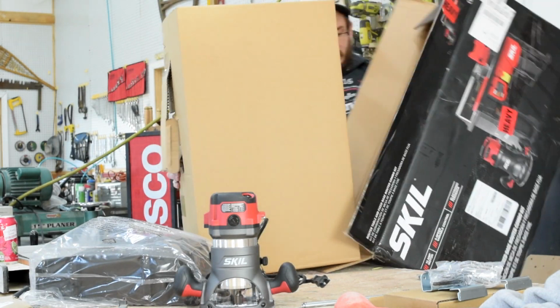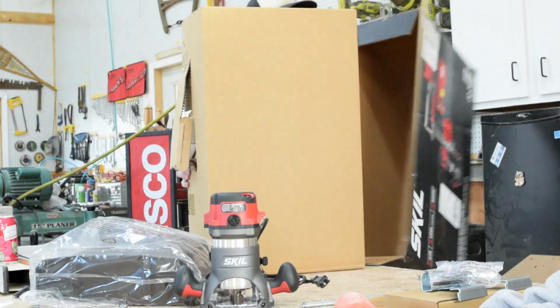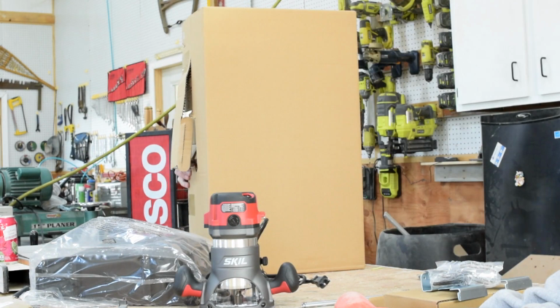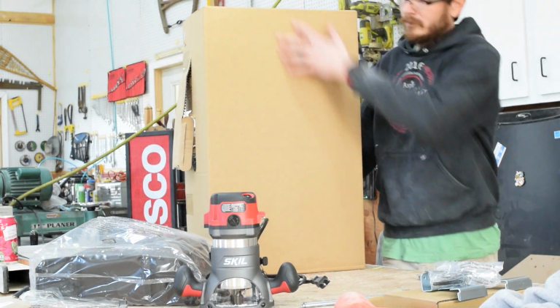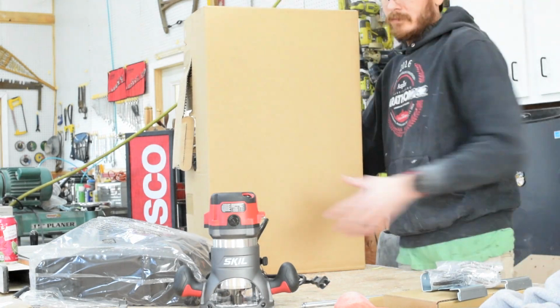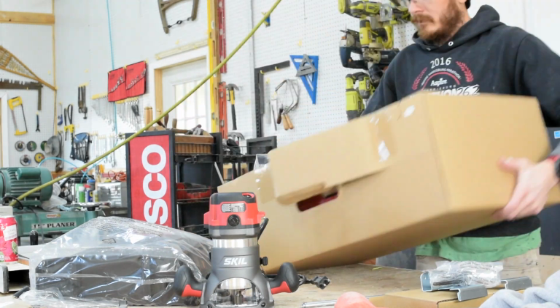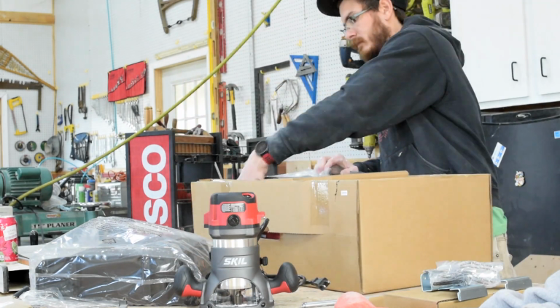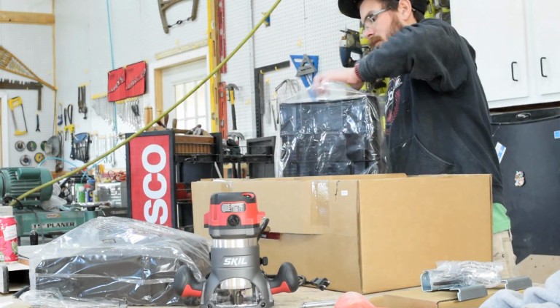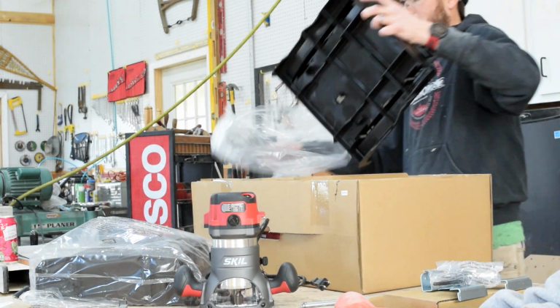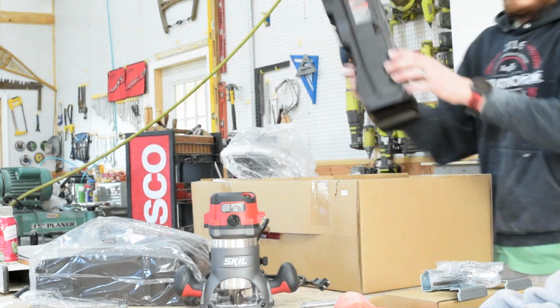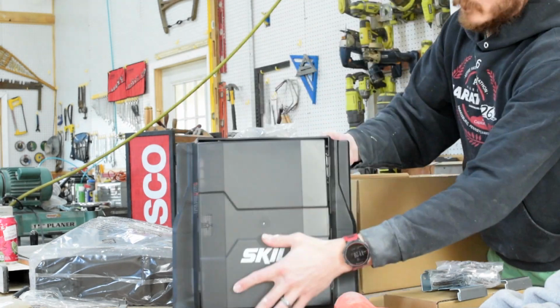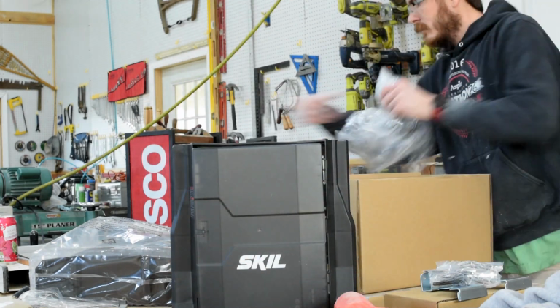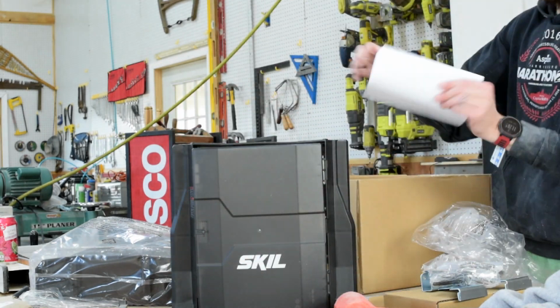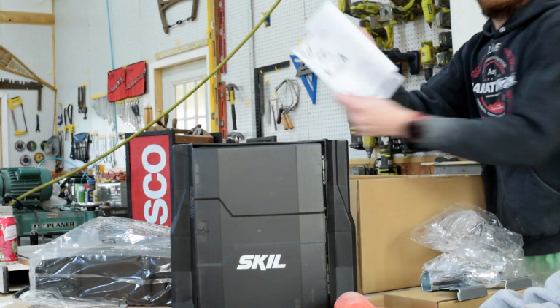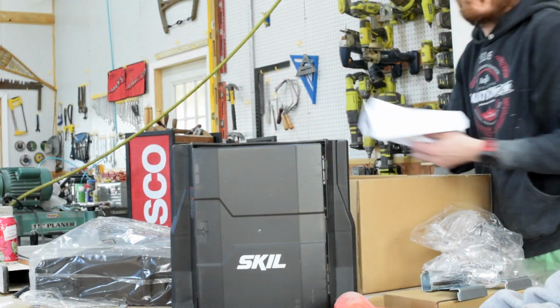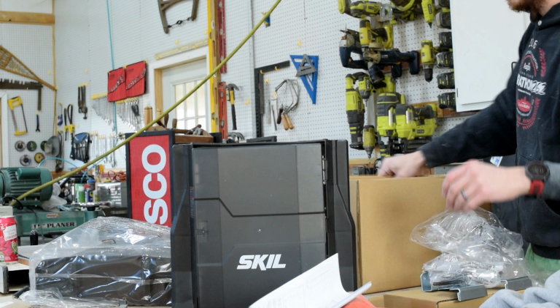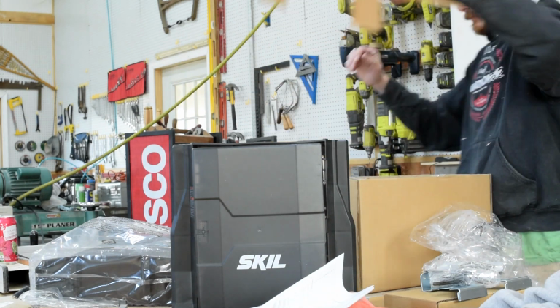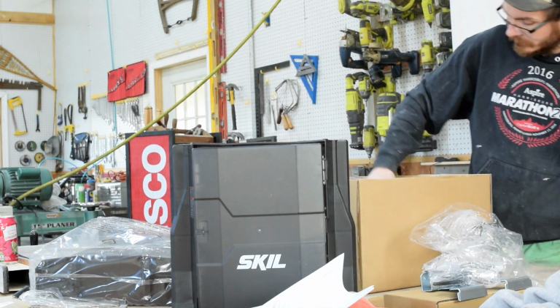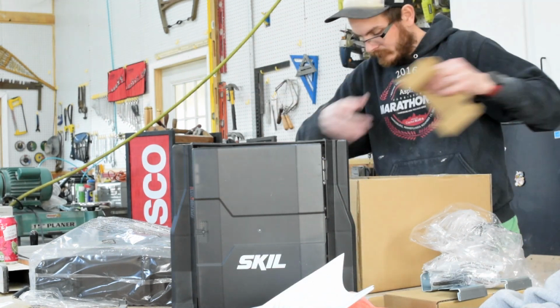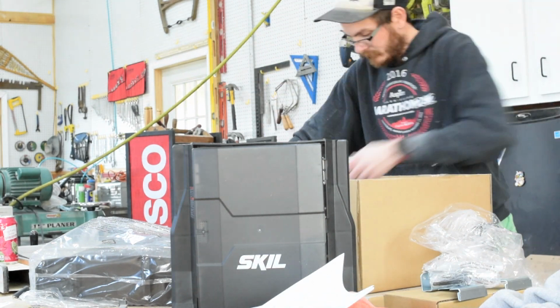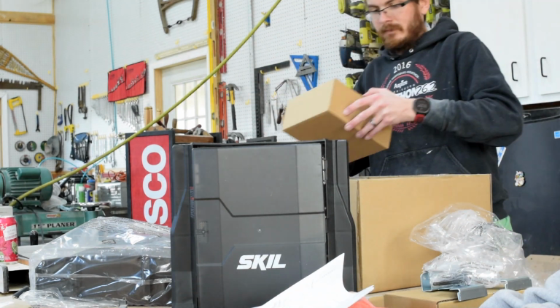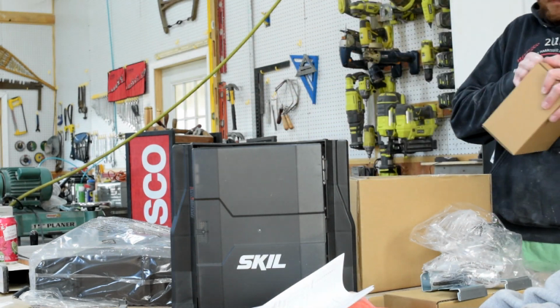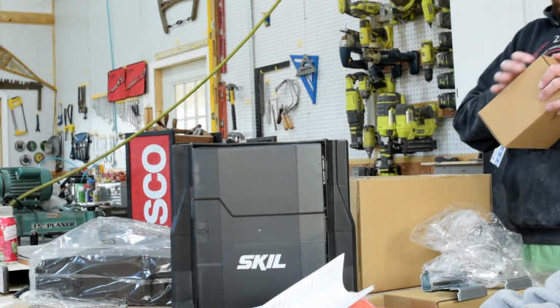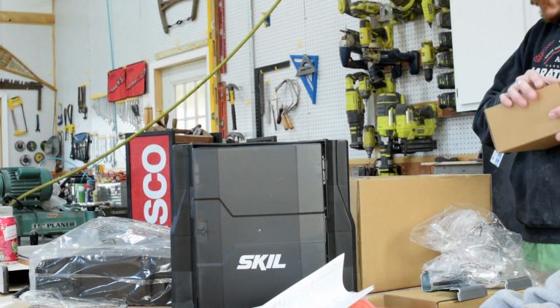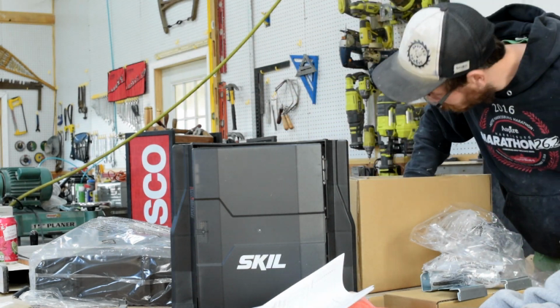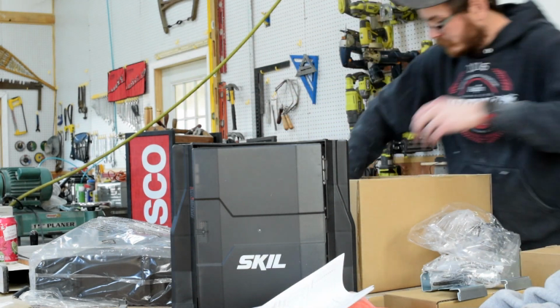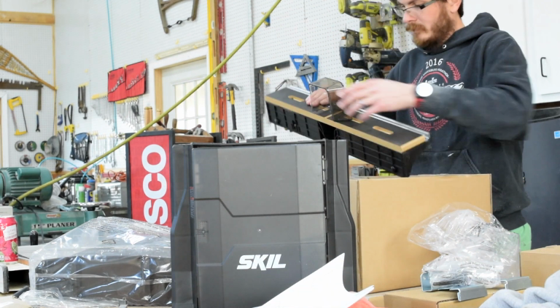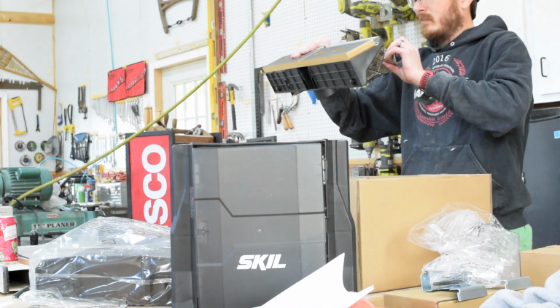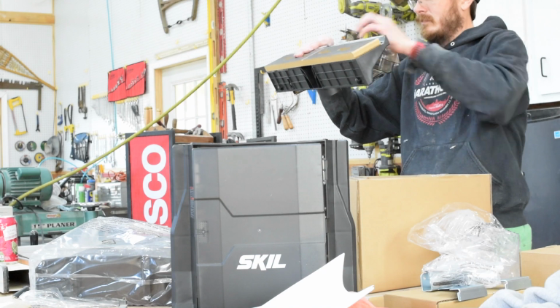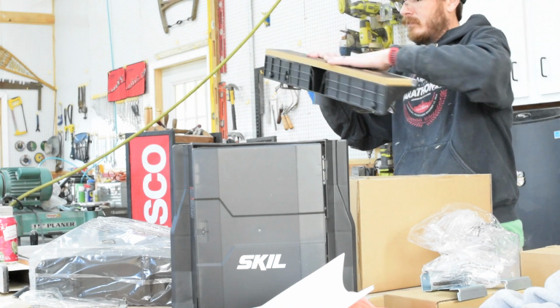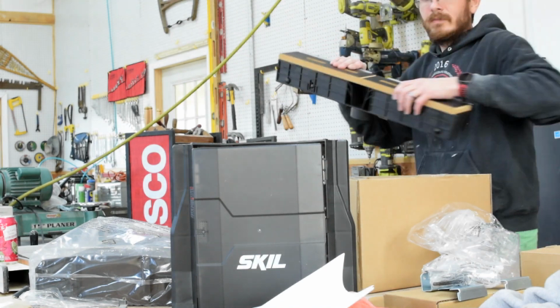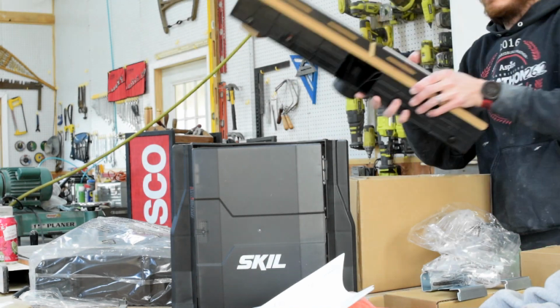In the unboxing portion of this video, it's fairly well packaged — not too many pieces, not too many parts. It's two legs, a top, router, fence, and a couple little doodads and gadgets that go along with that.